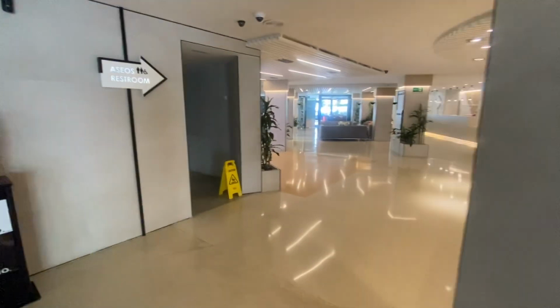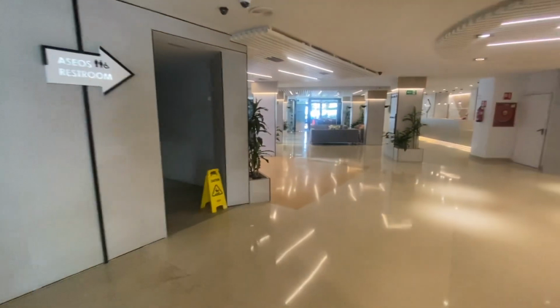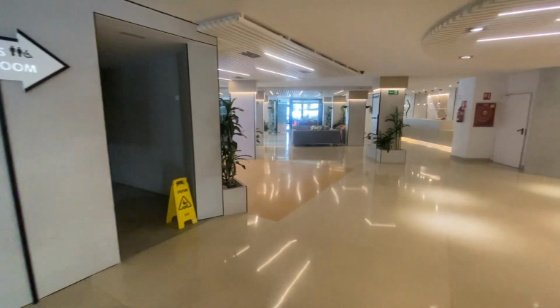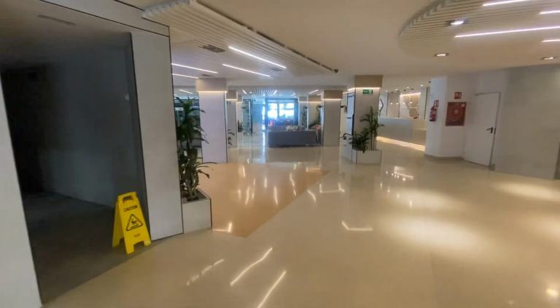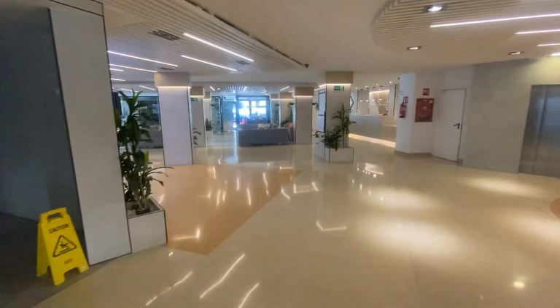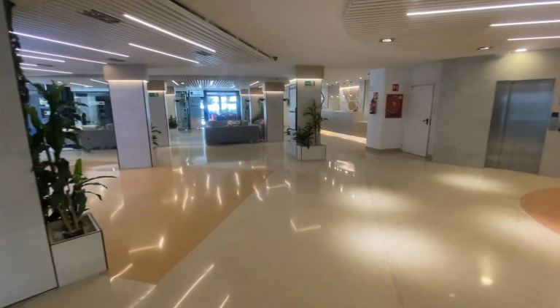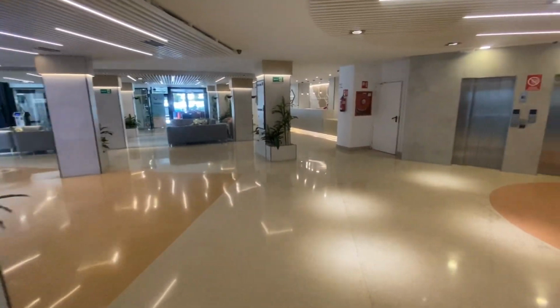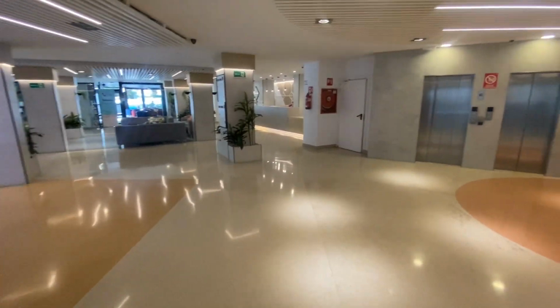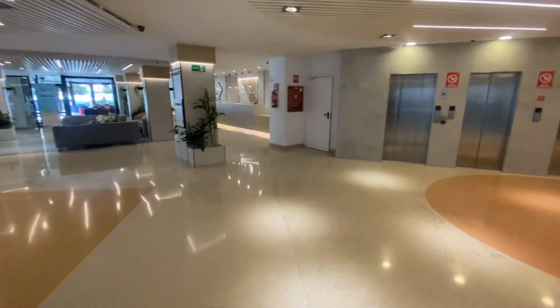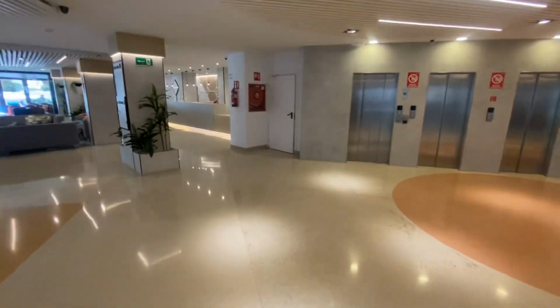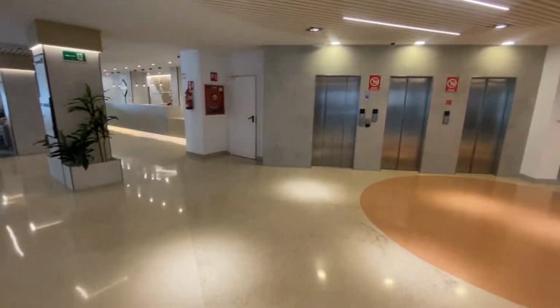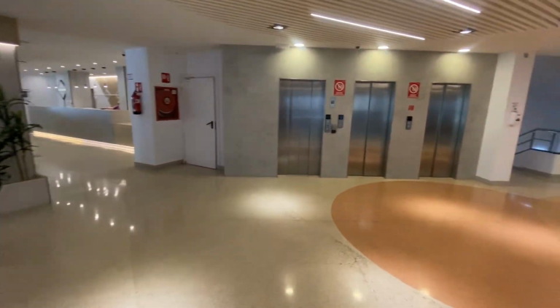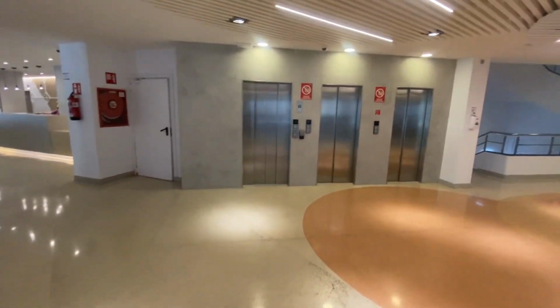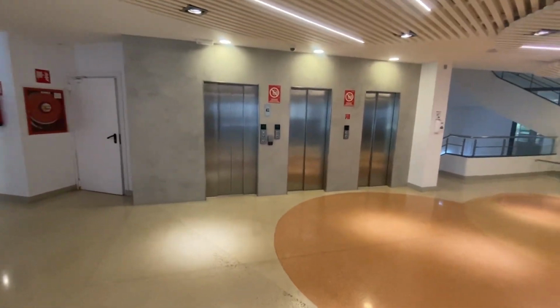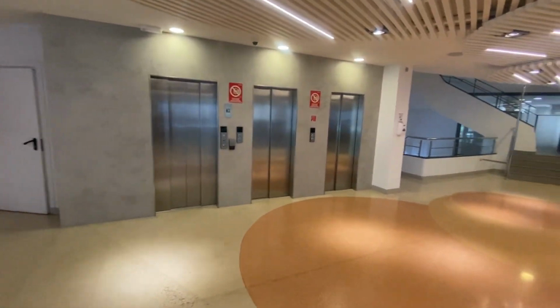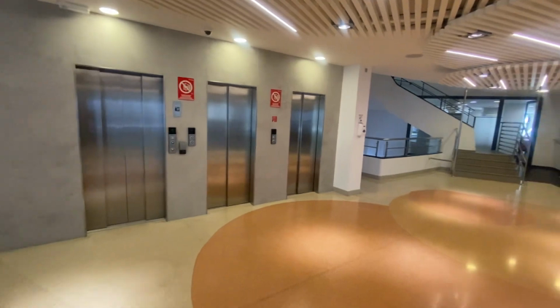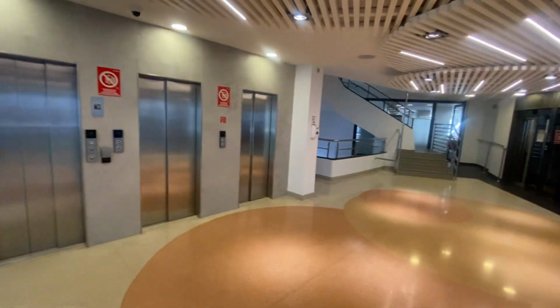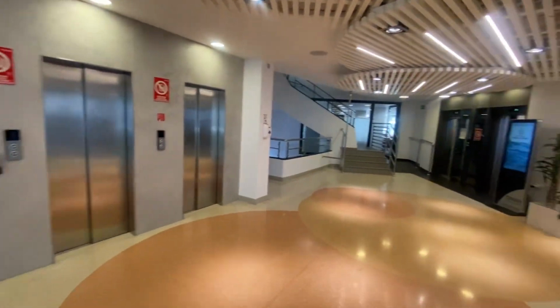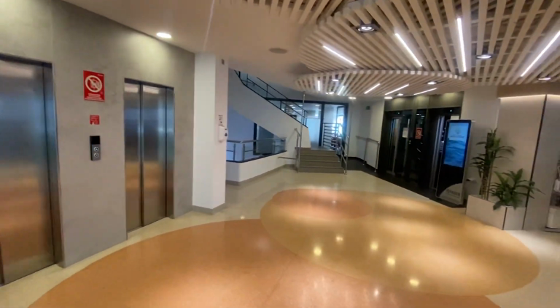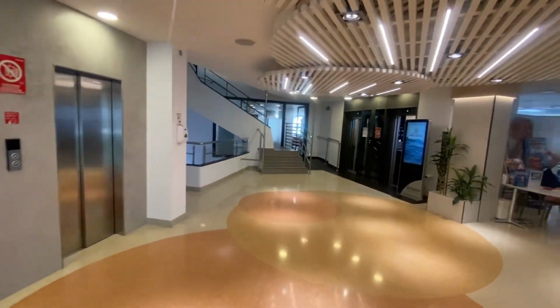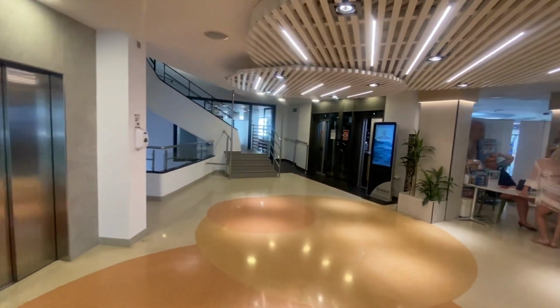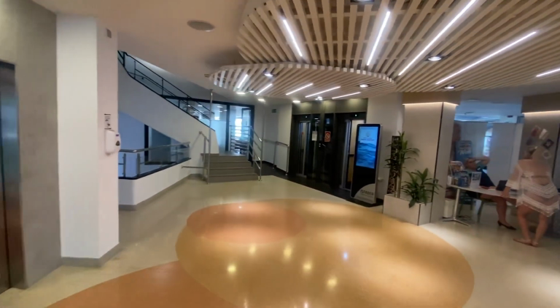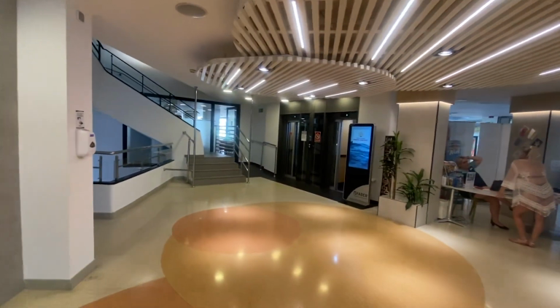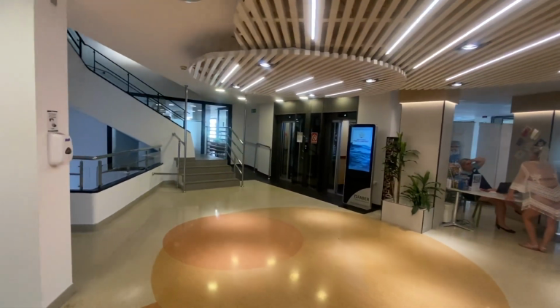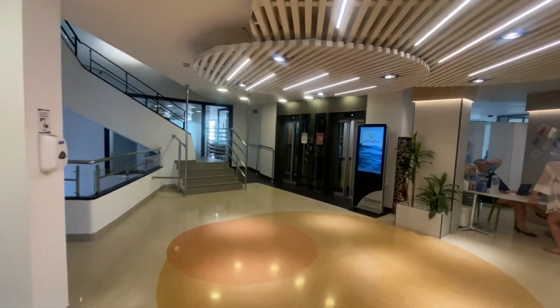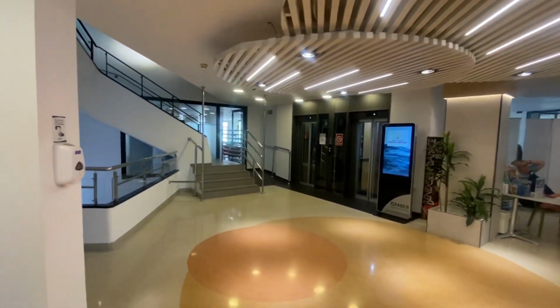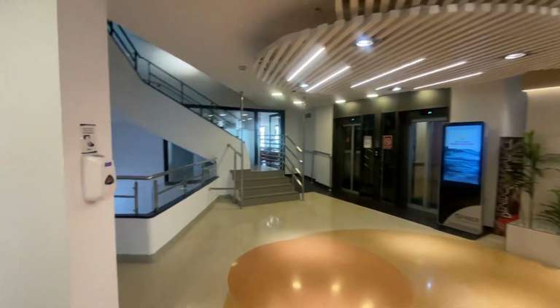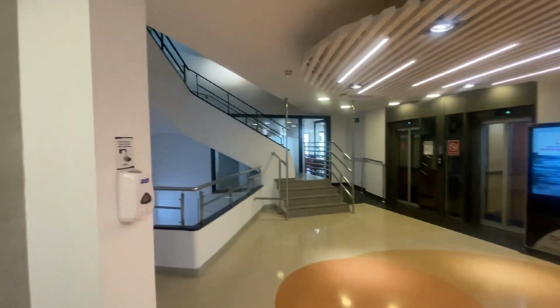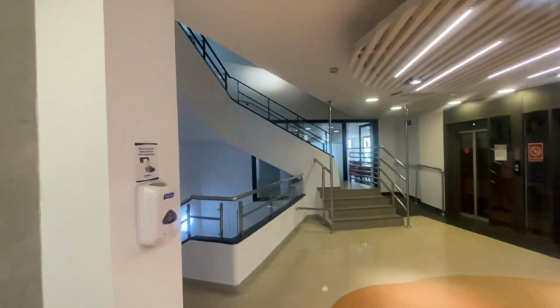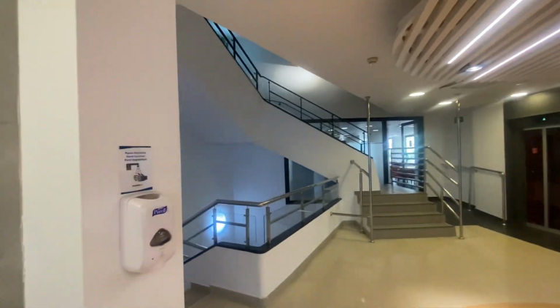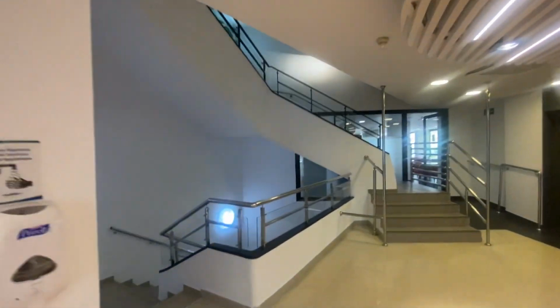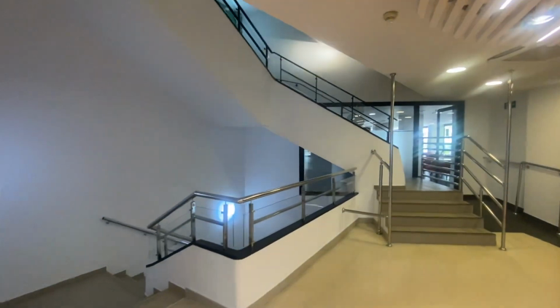Restrooms over there. That's a very quick tour of the via — thanks for watching.